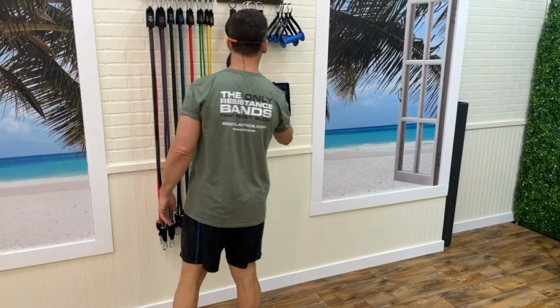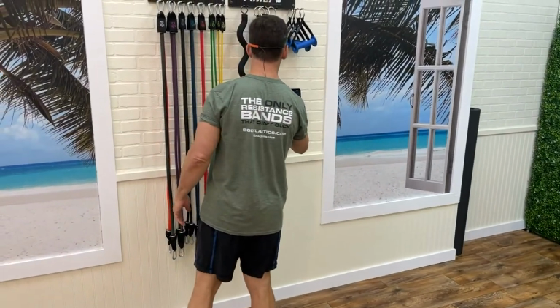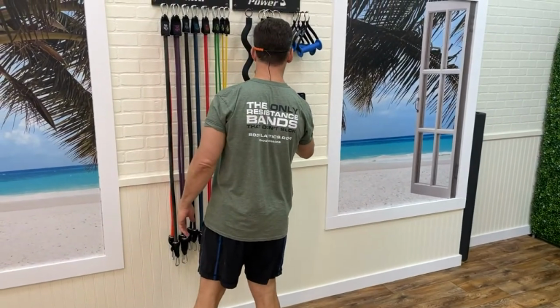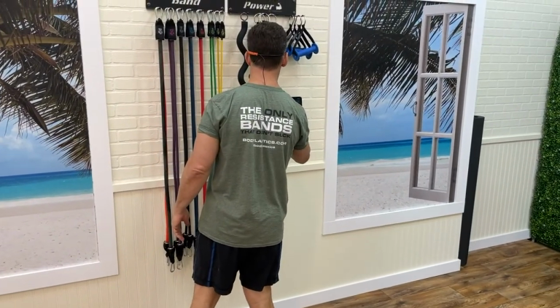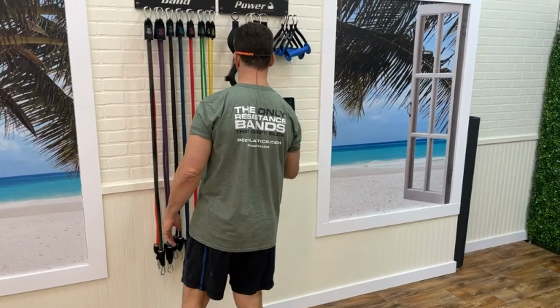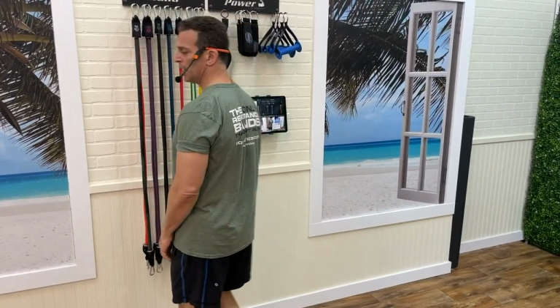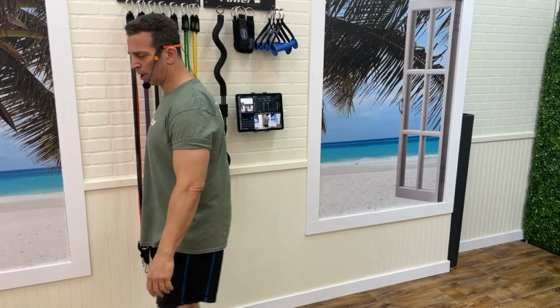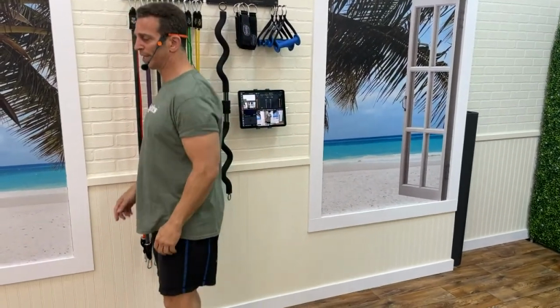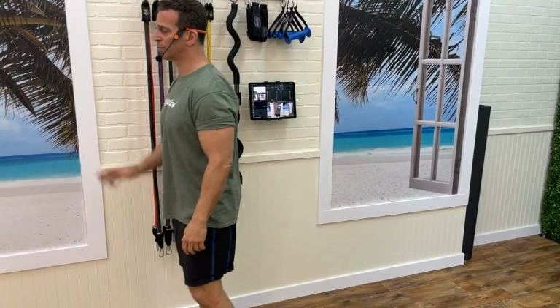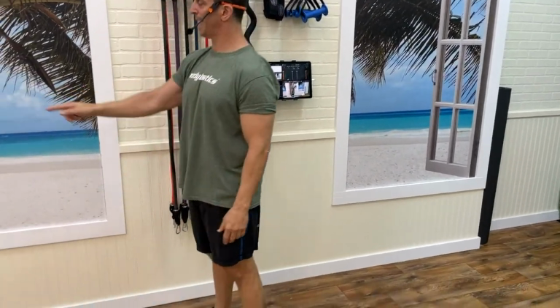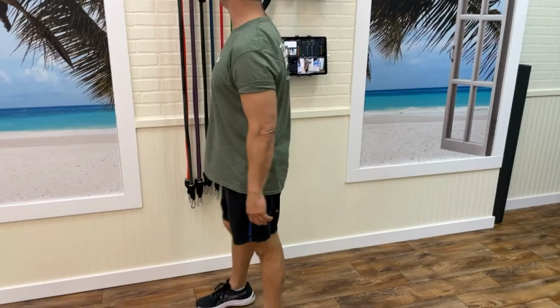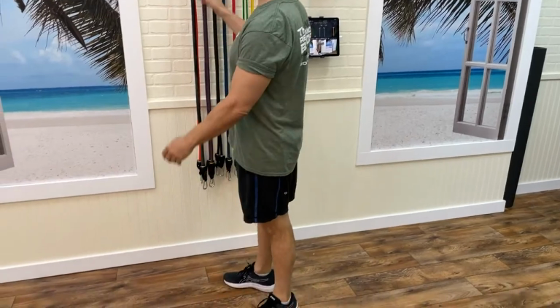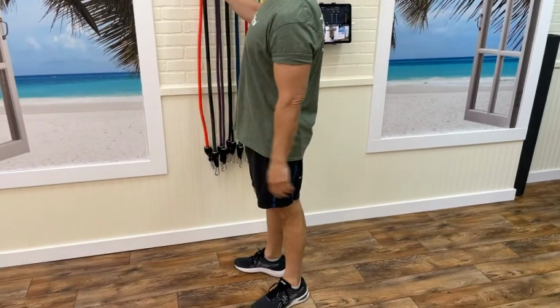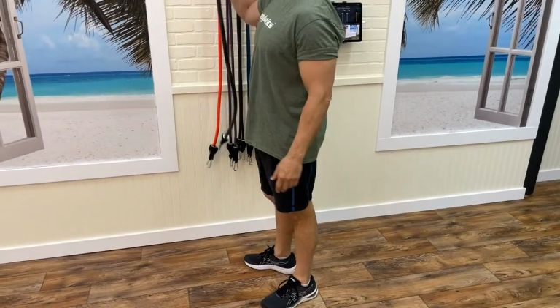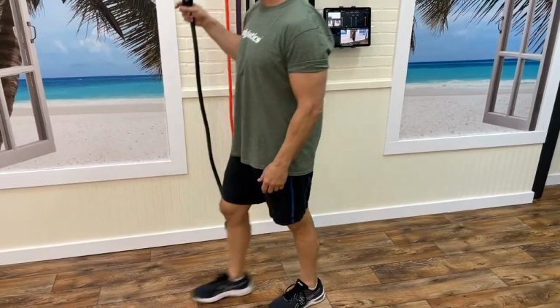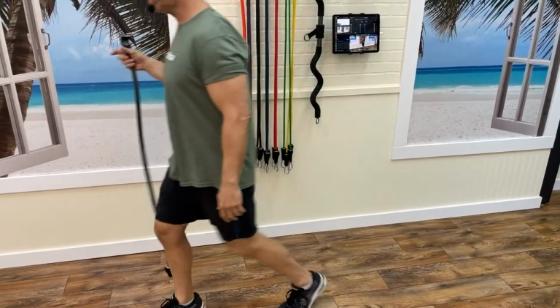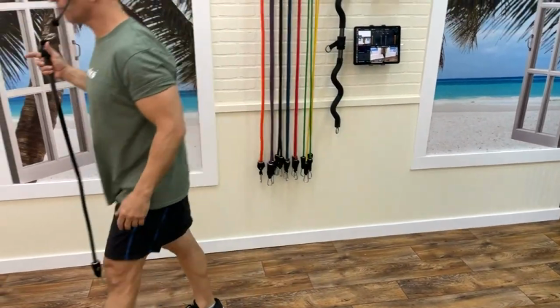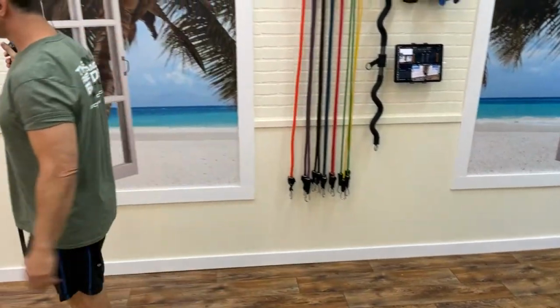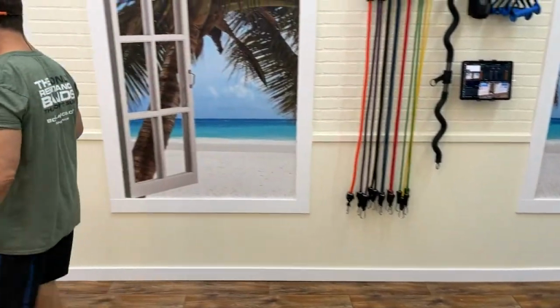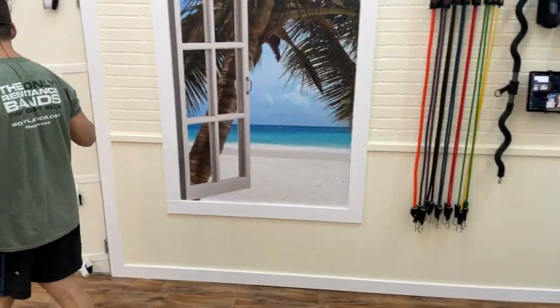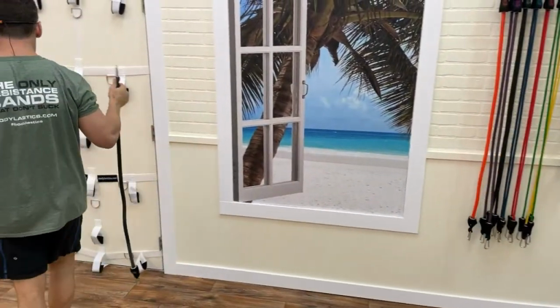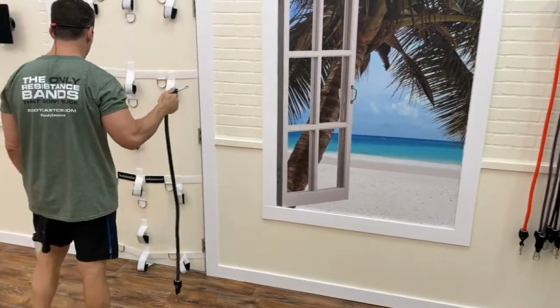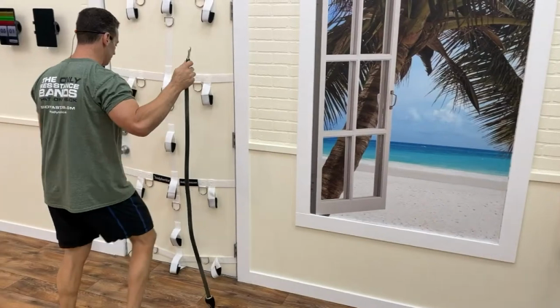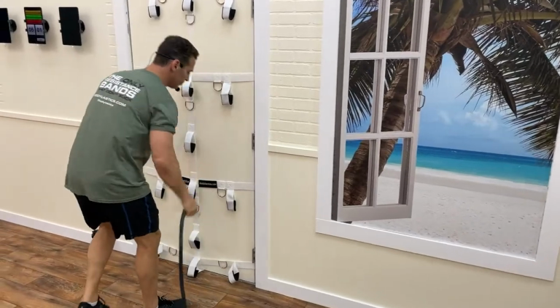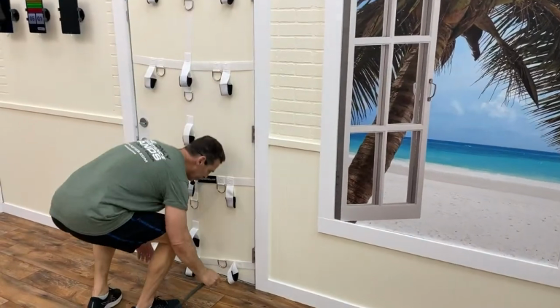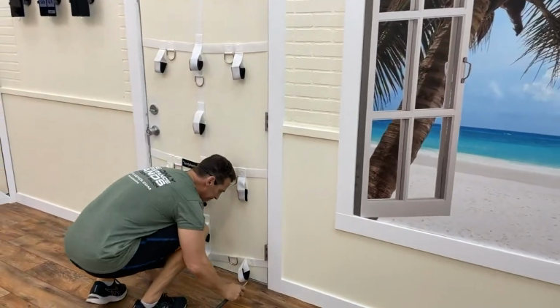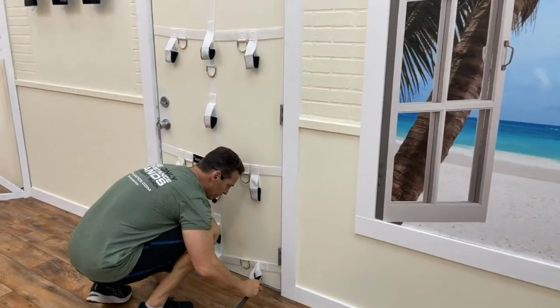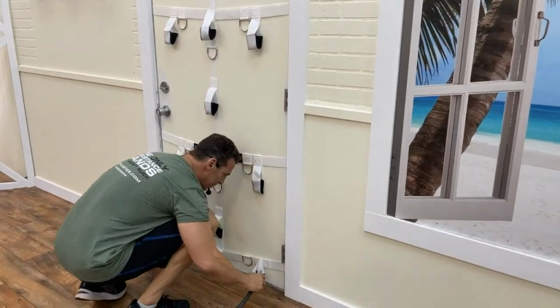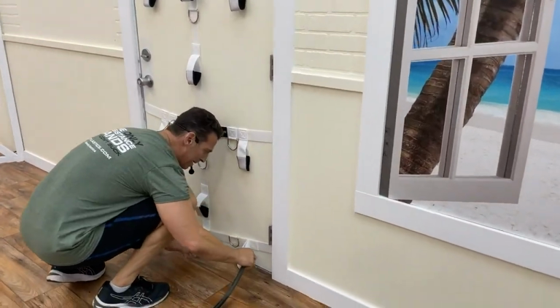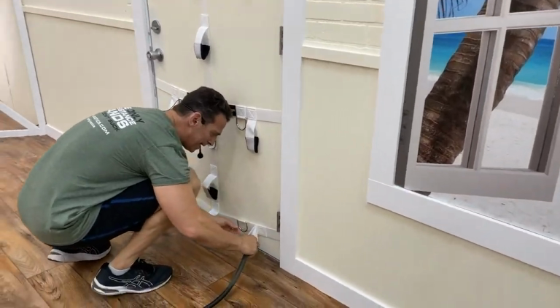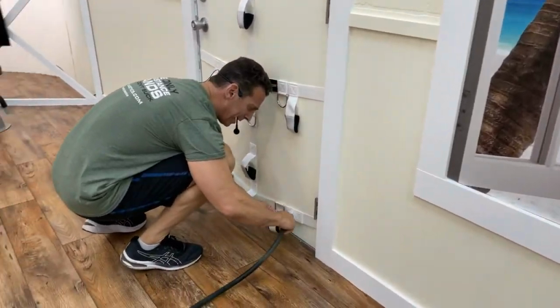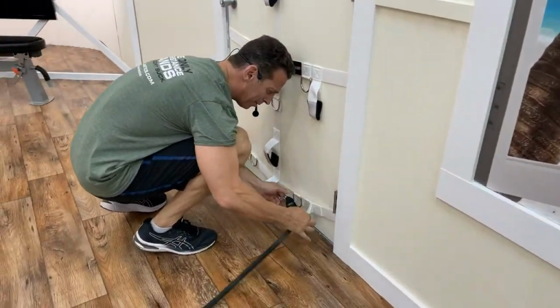Anytime that we stand up on our toes we are using the calves. My calves are killing me from running on the beach the other day — they're actually stabbing me right now.